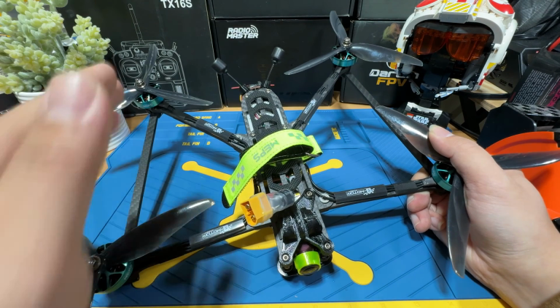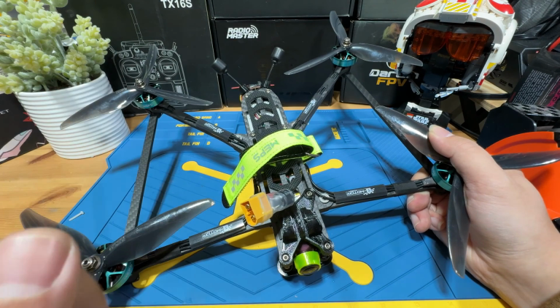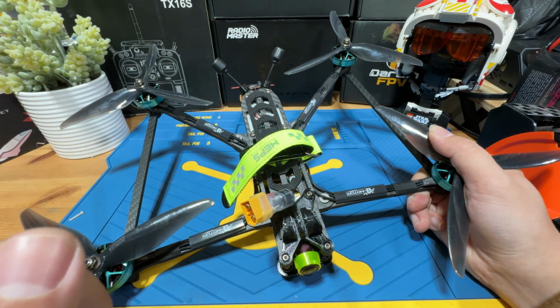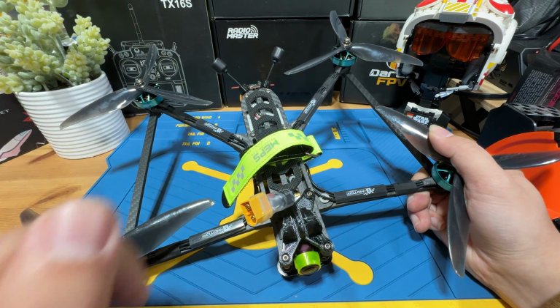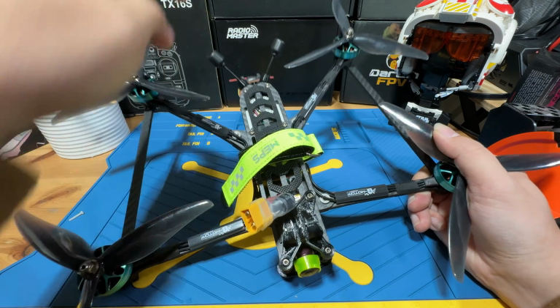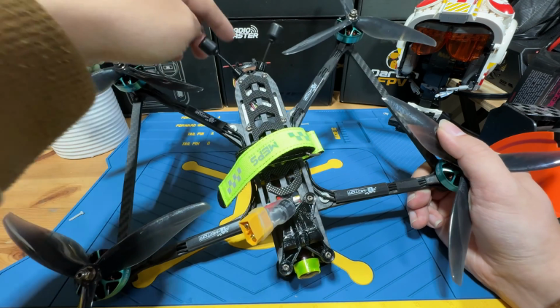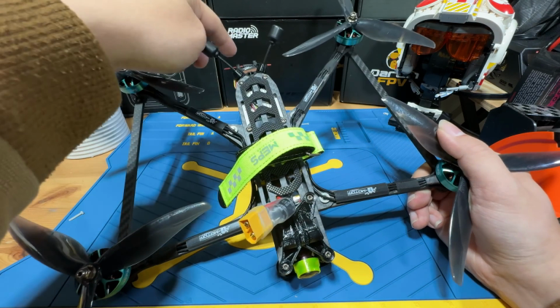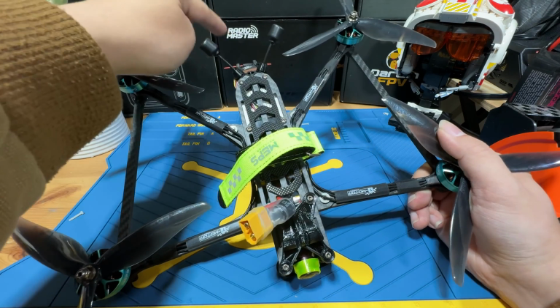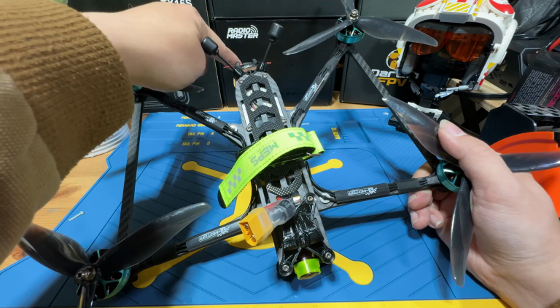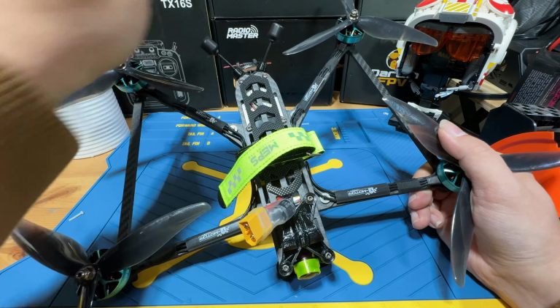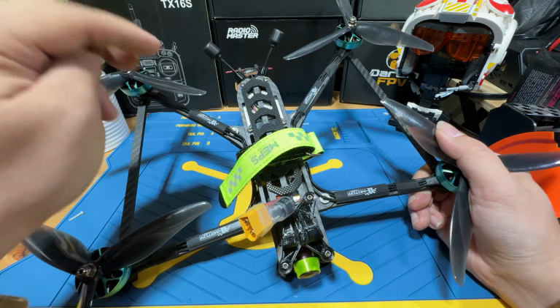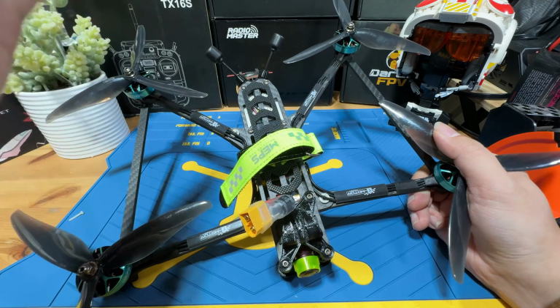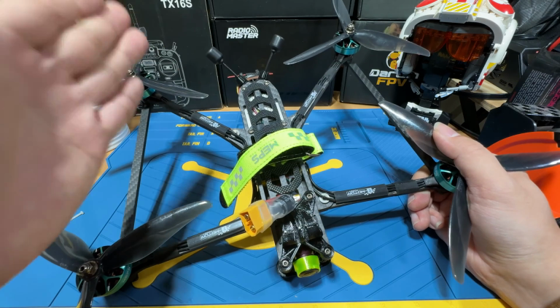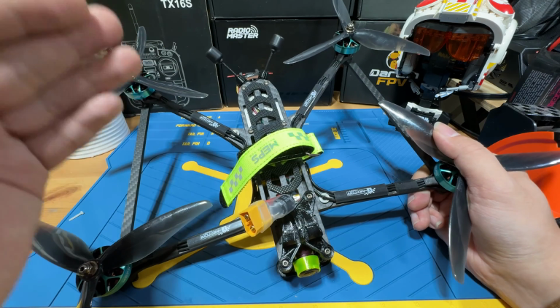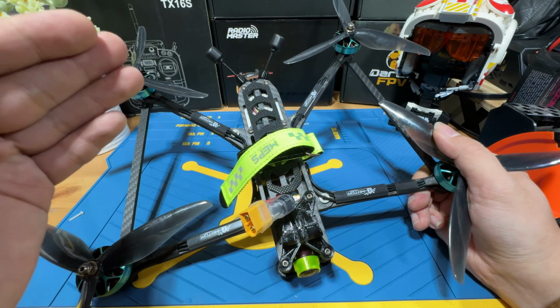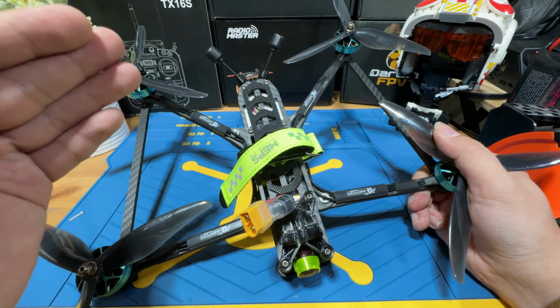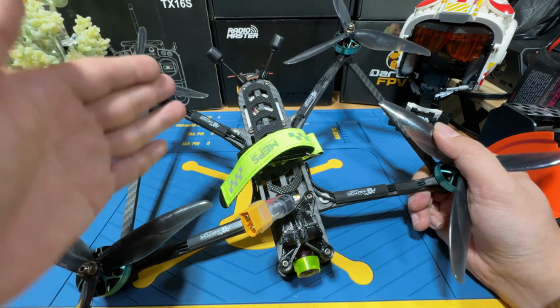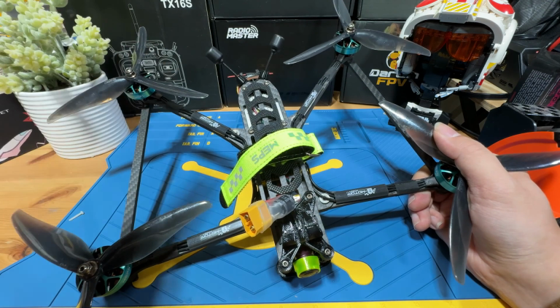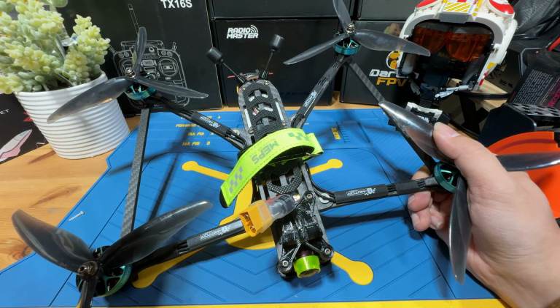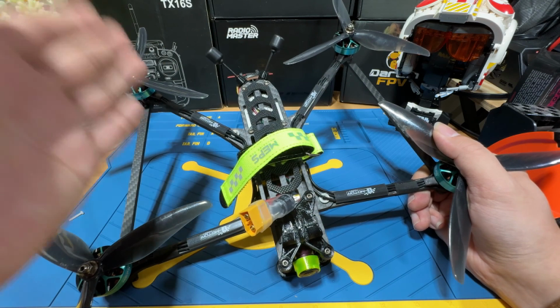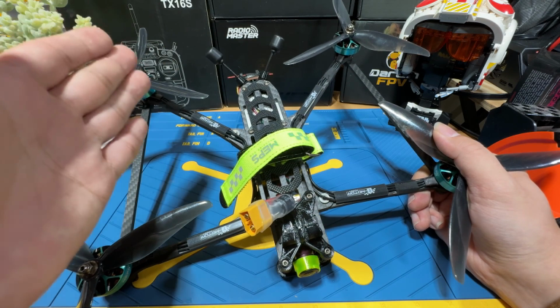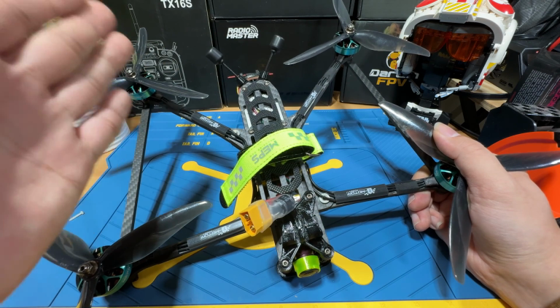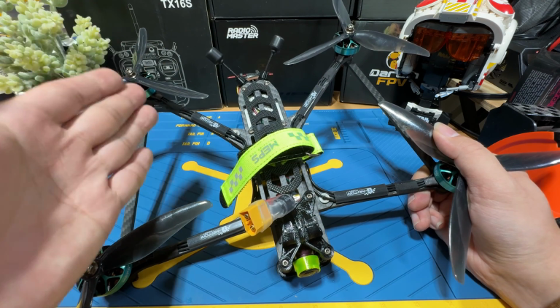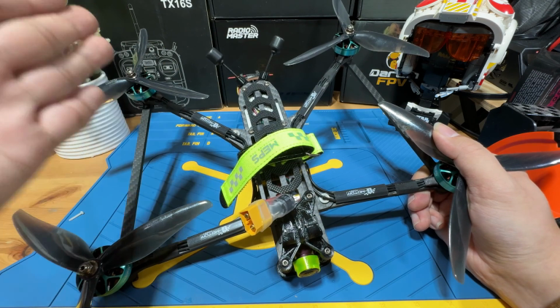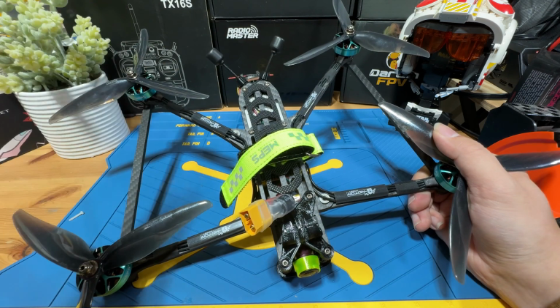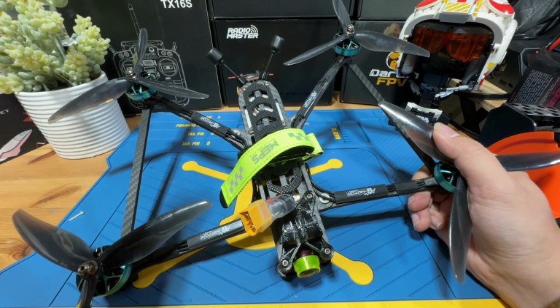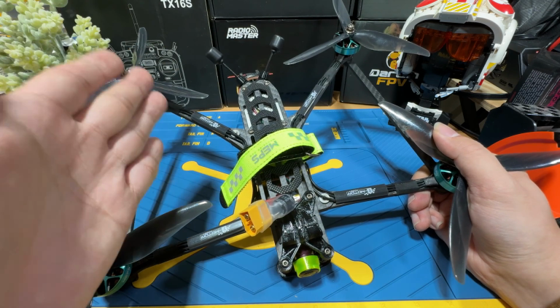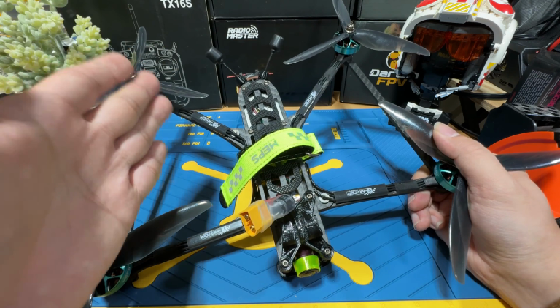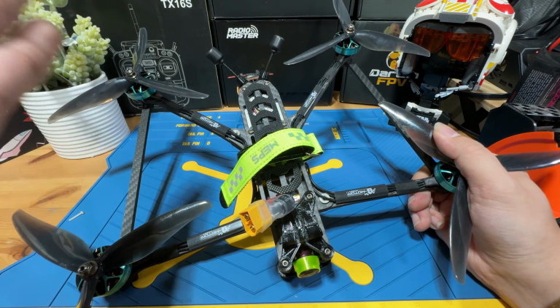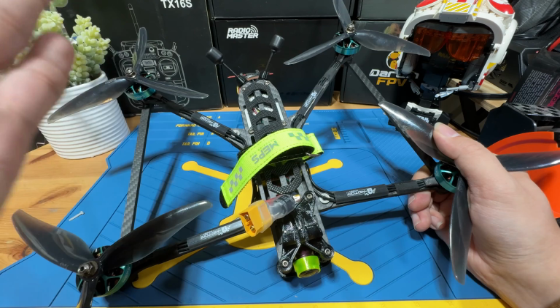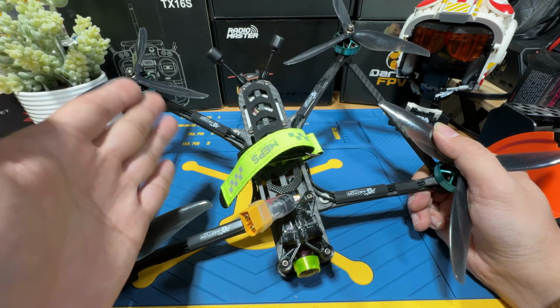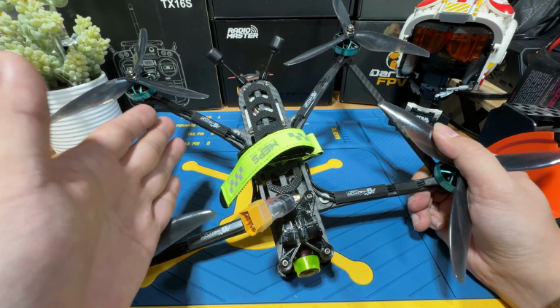As for the radio link, it will be the most popular ExpressLRS radio. I think this is a cheap, reliable option for long-range.